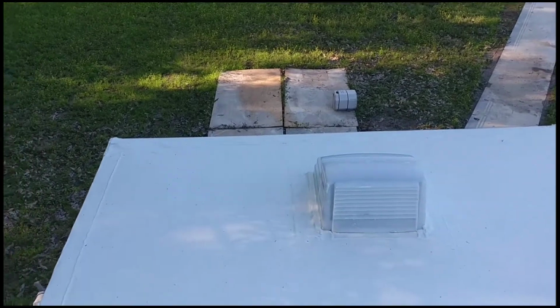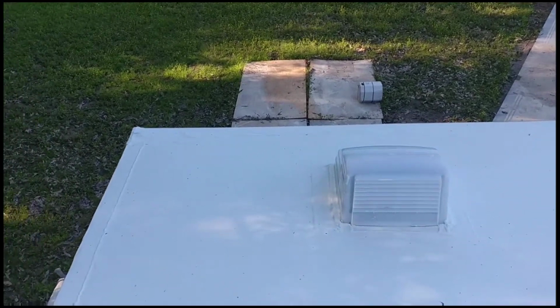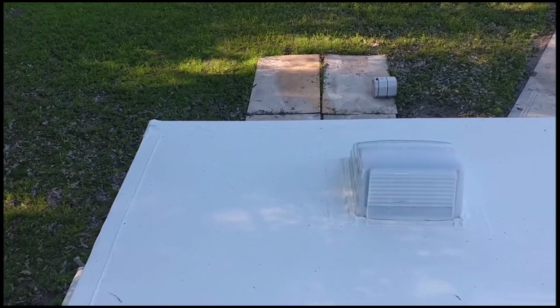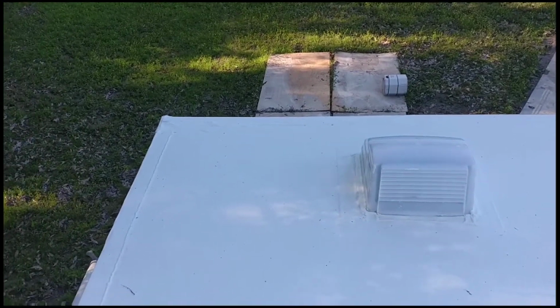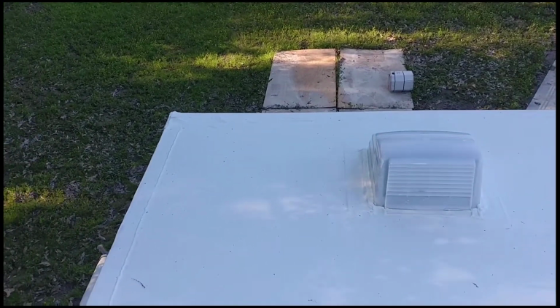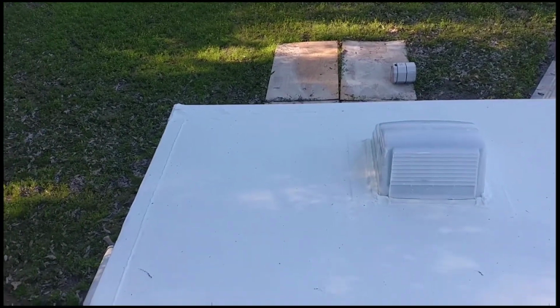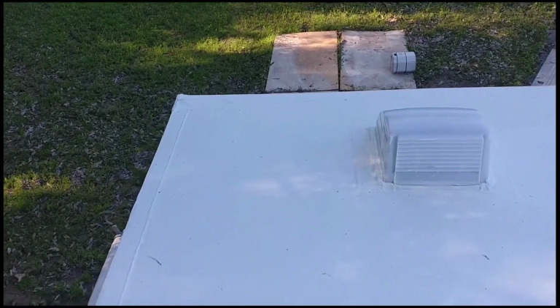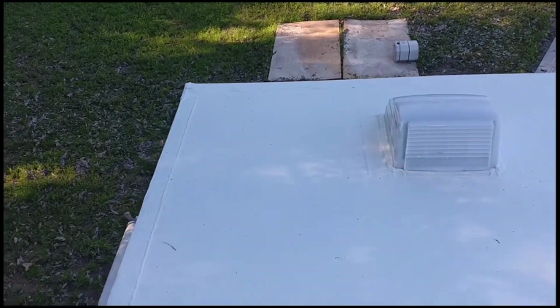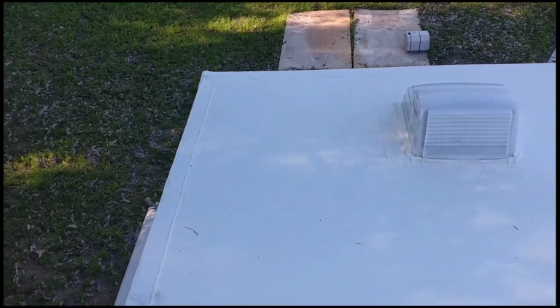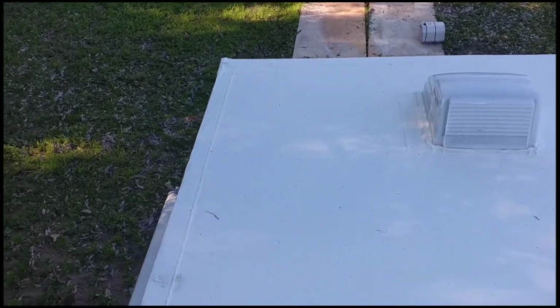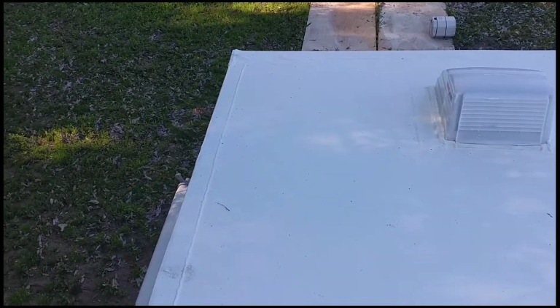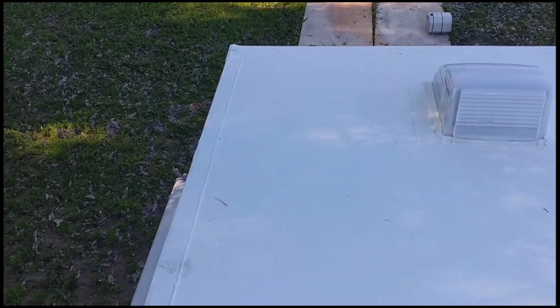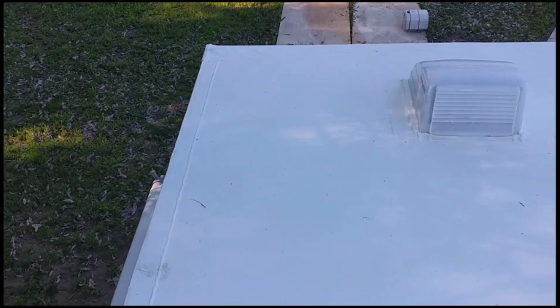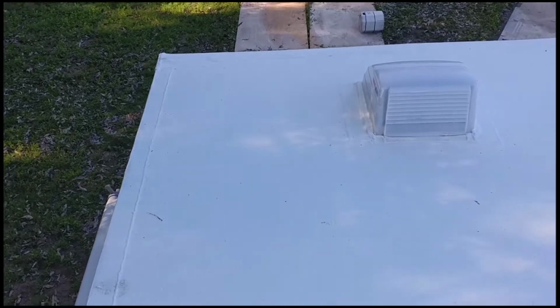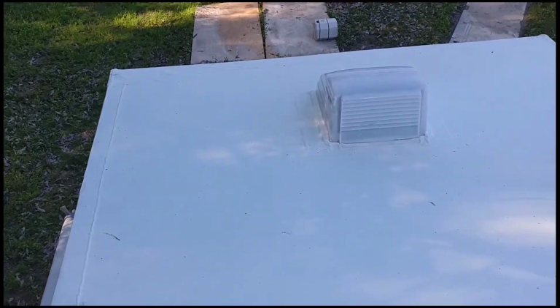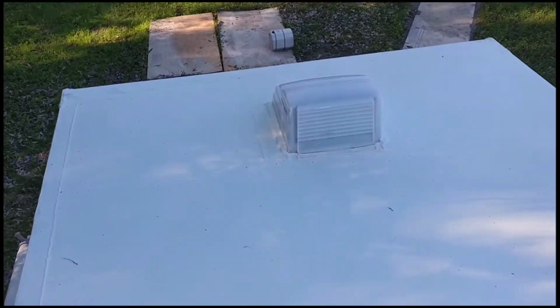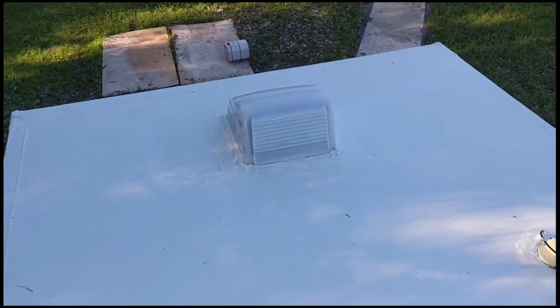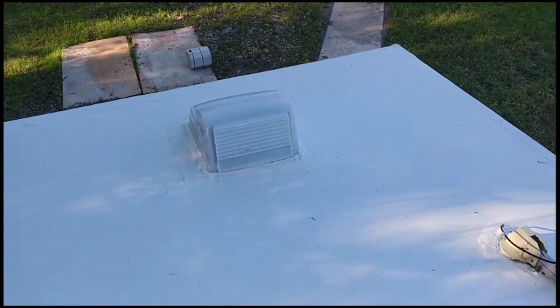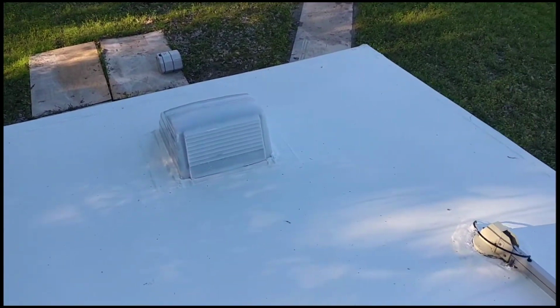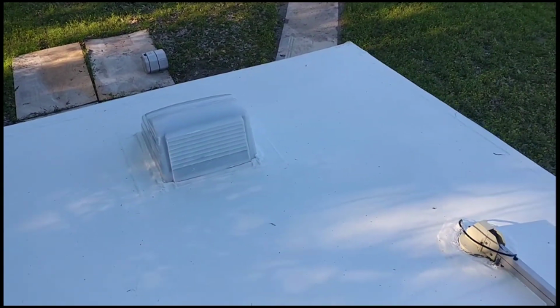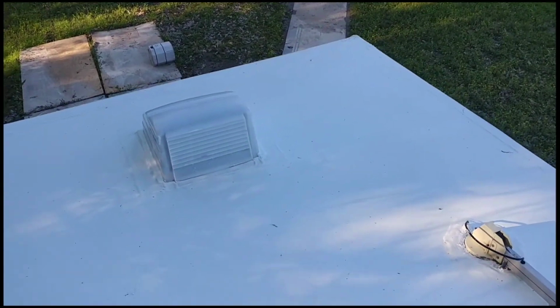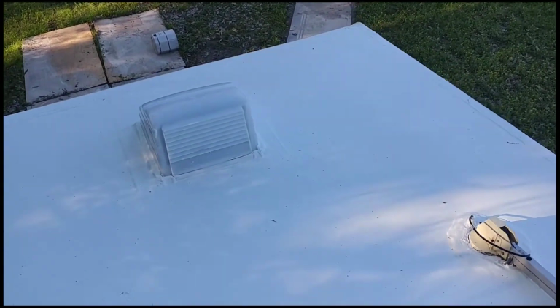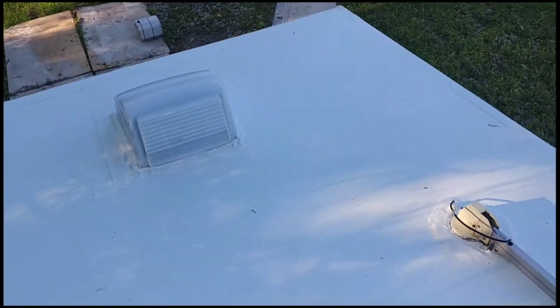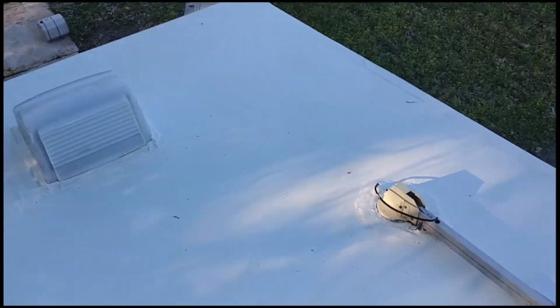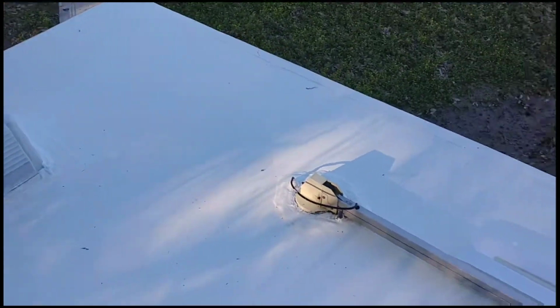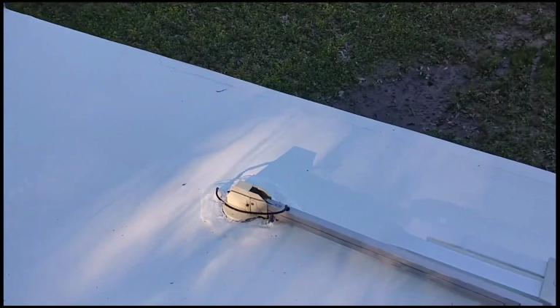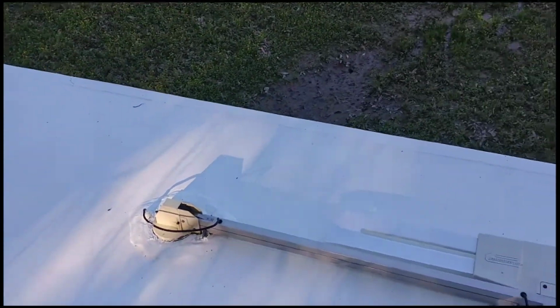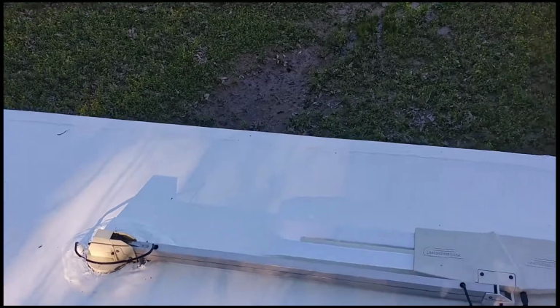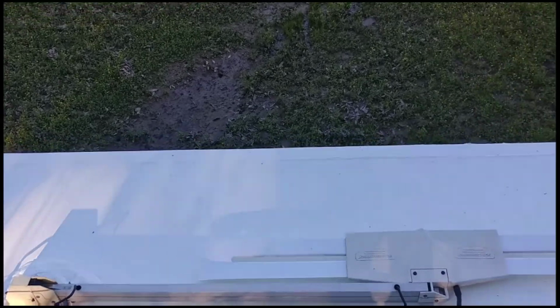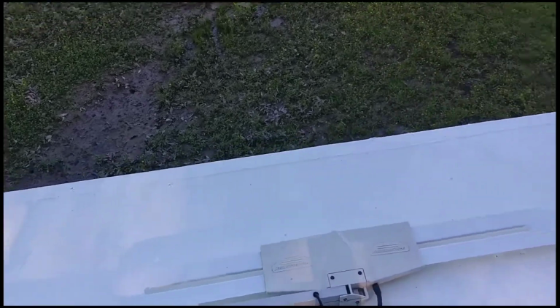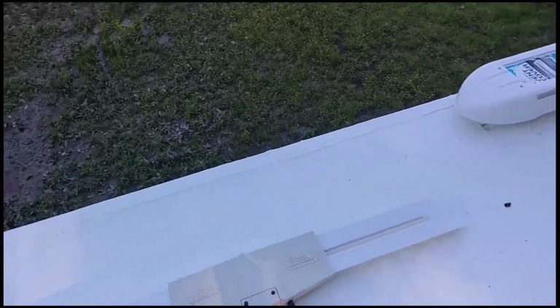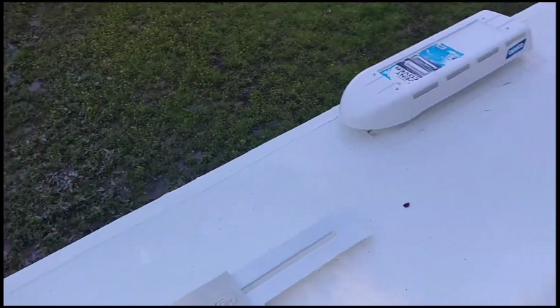Hello YouTube. Here we are on top of my Class C. The roof is complete — new rubber roof put on, new vents put on. Just giving you a look.